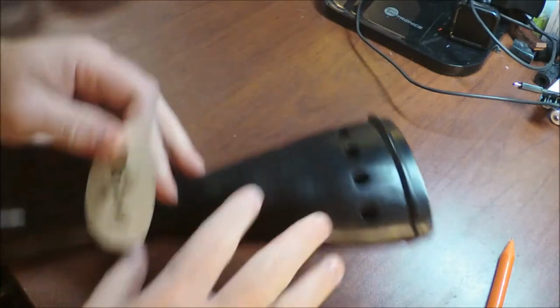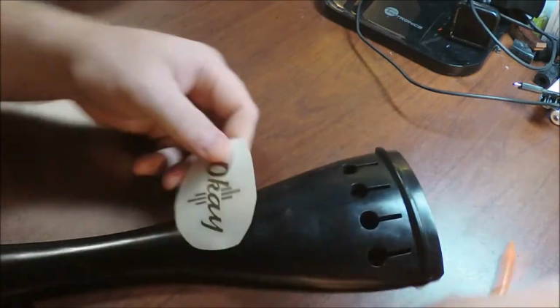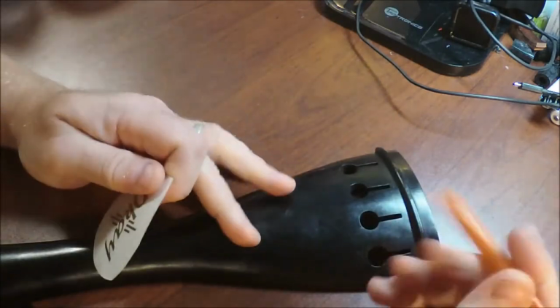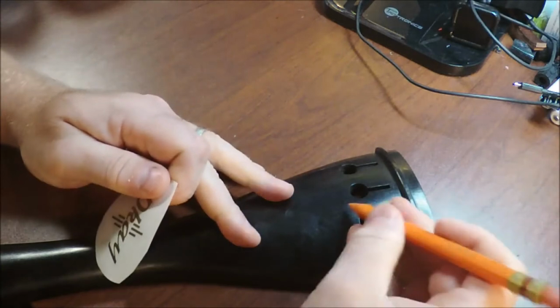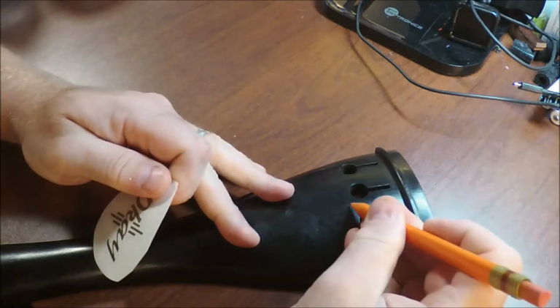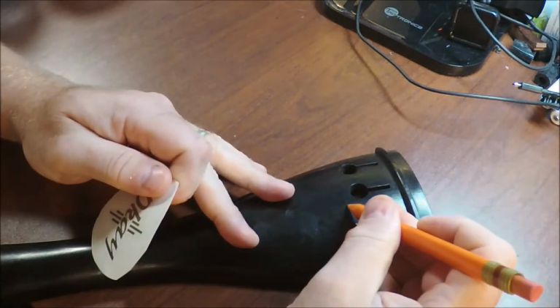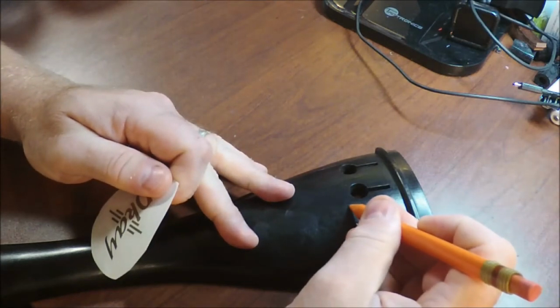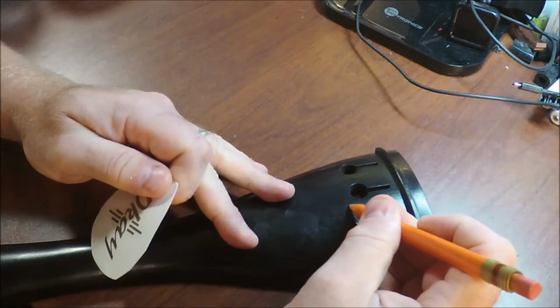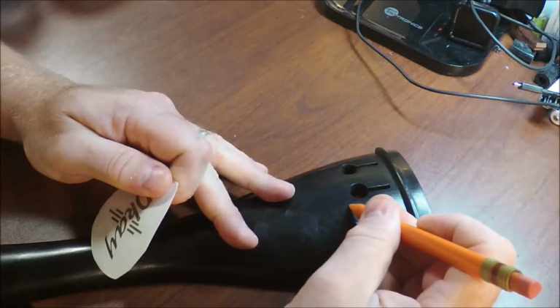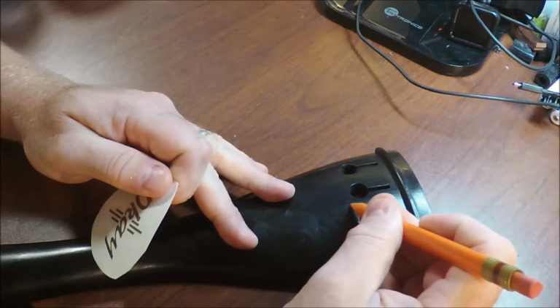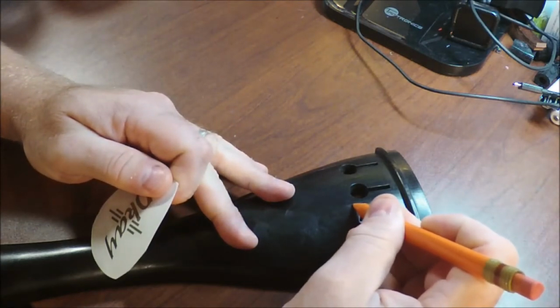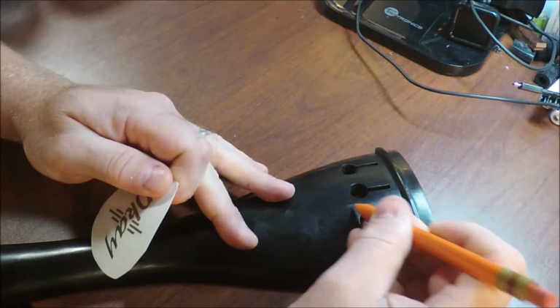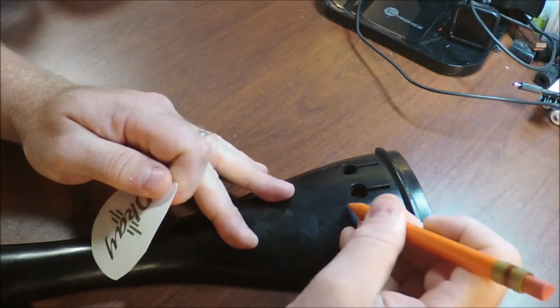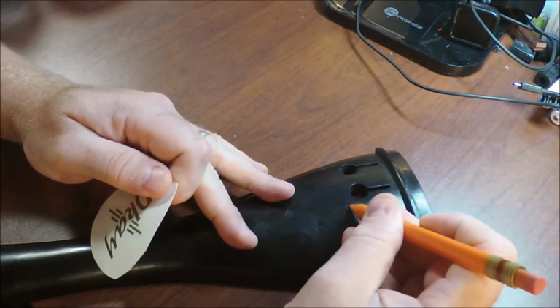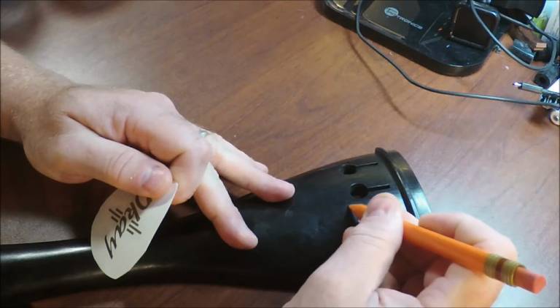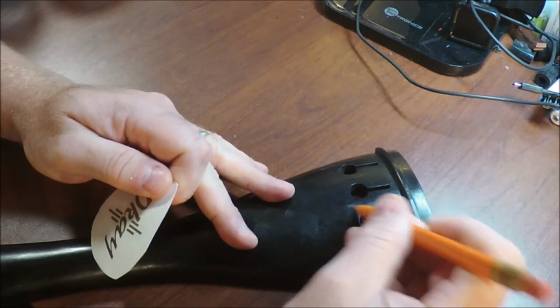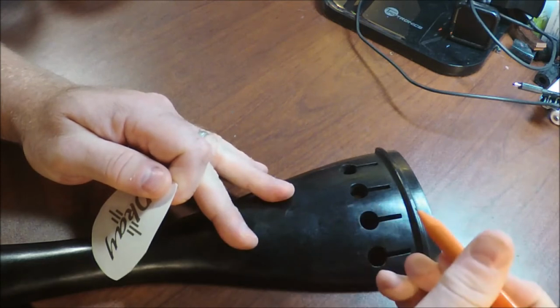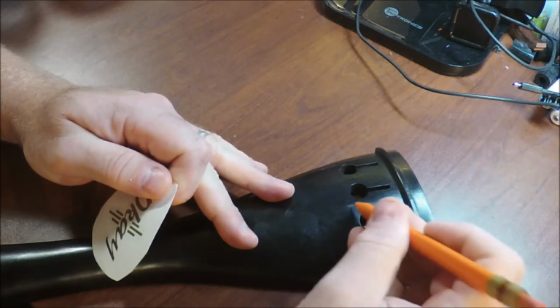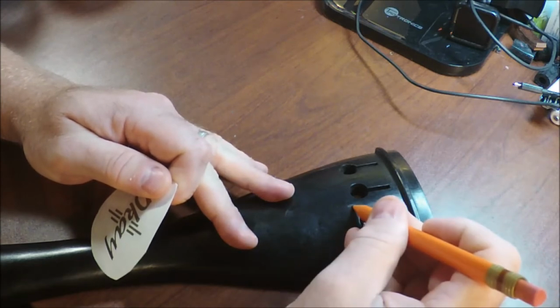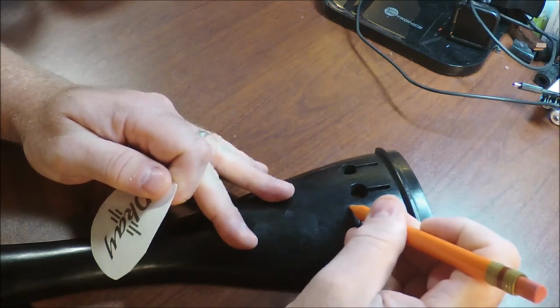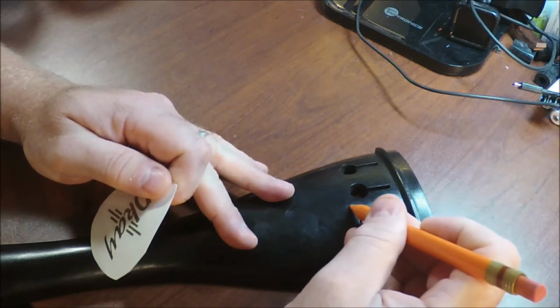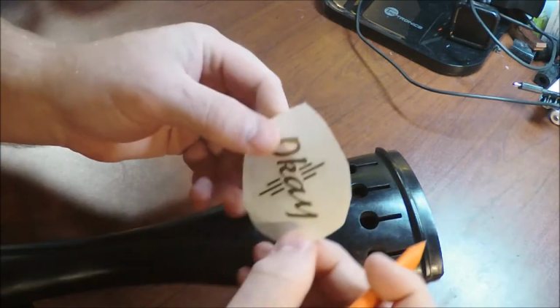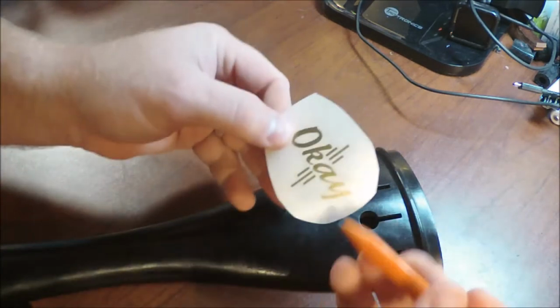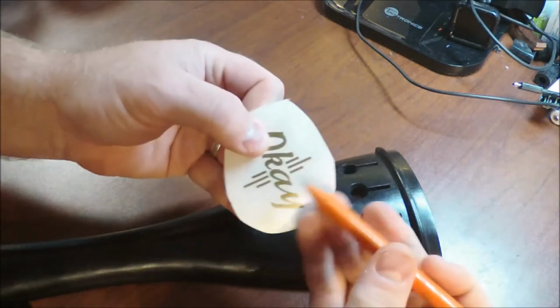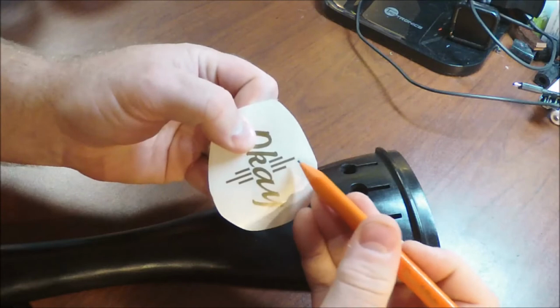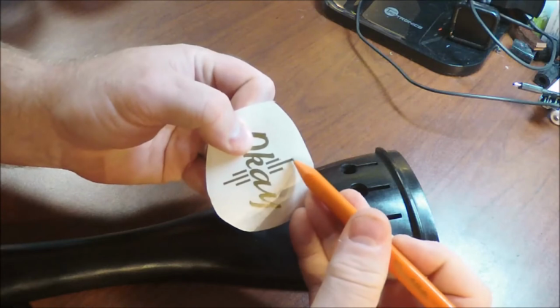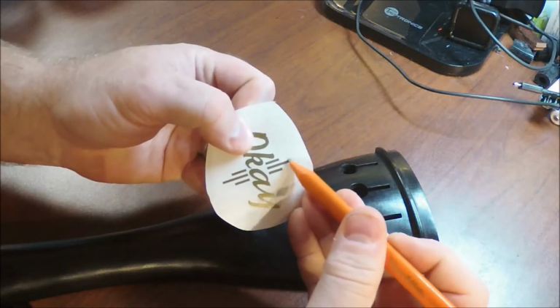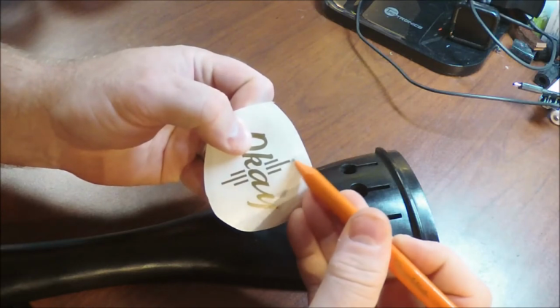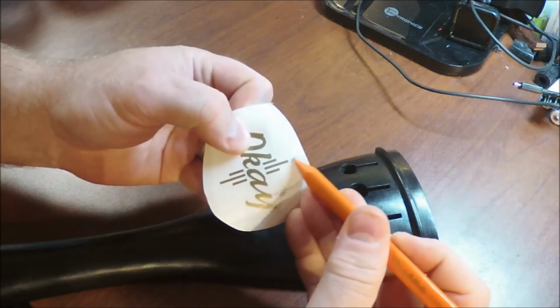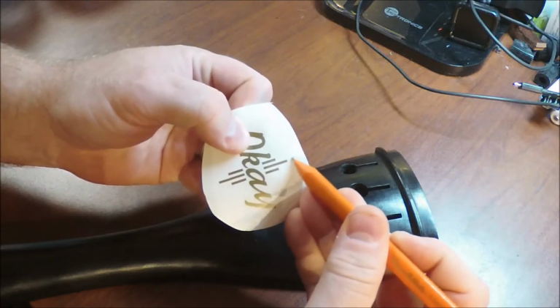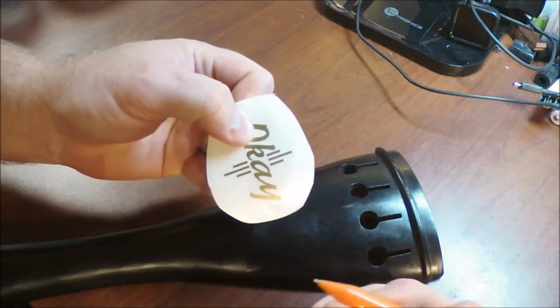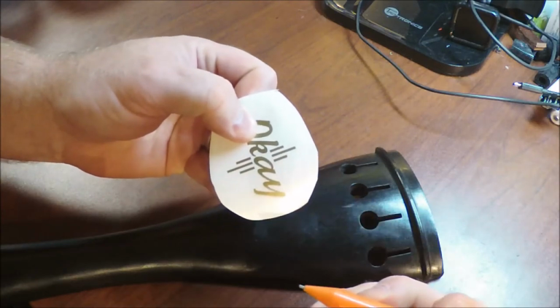I do like to mark the center of the tailpiece — maybe with a little pencil mark — just so that when it's time to lay it down, you get it right the first time, because you only get one chance. The nice thing is this logo does have a centered piece here, so that's what I'm going to line up to that.